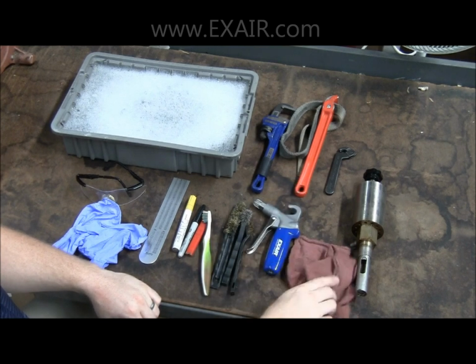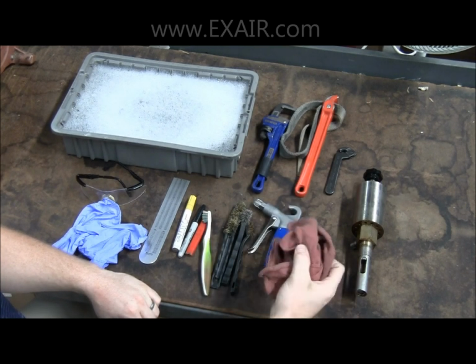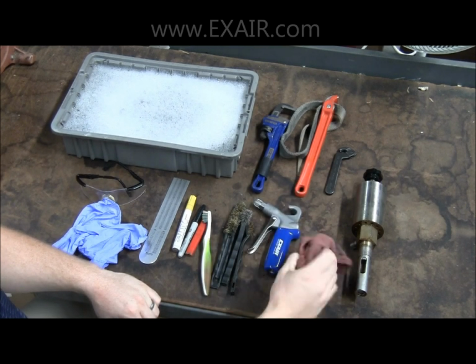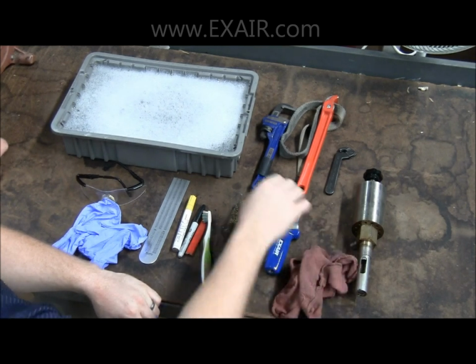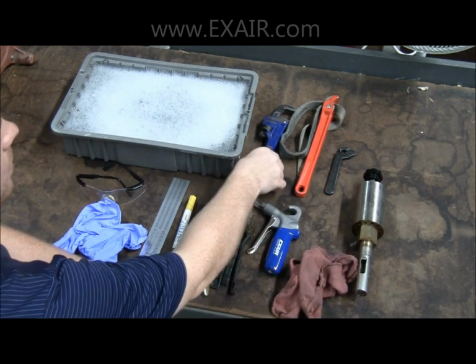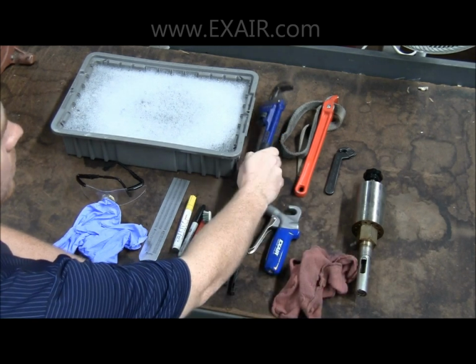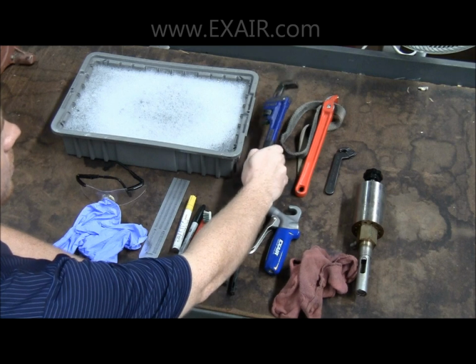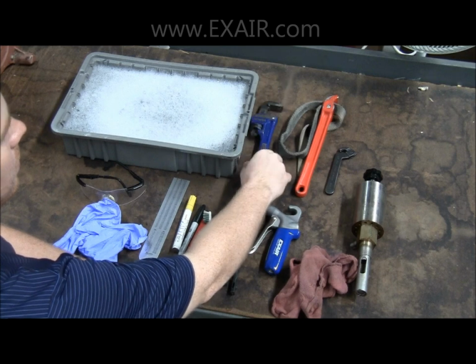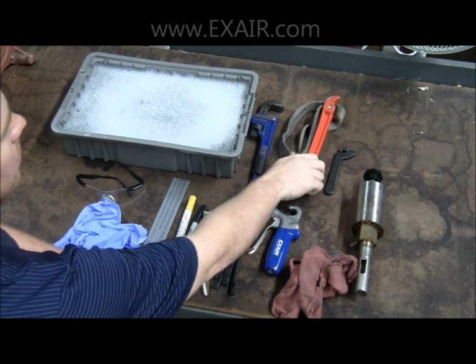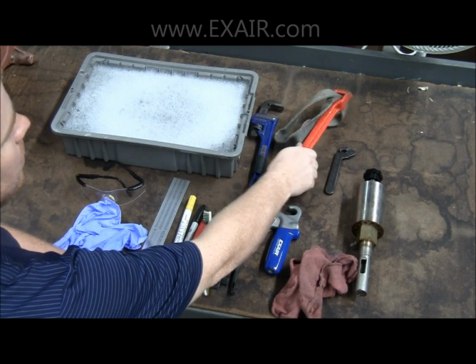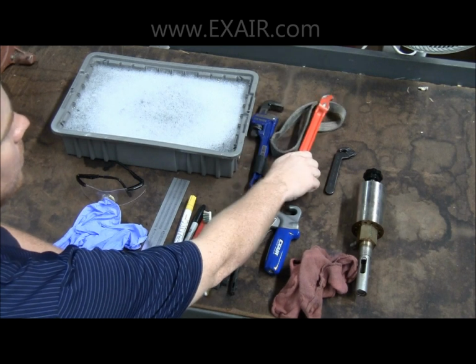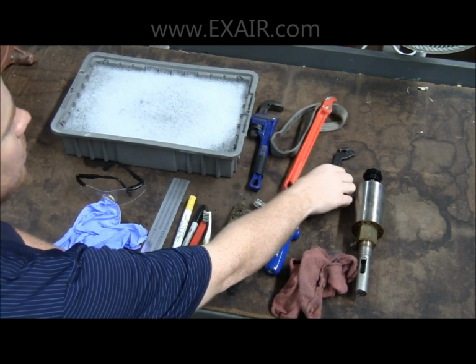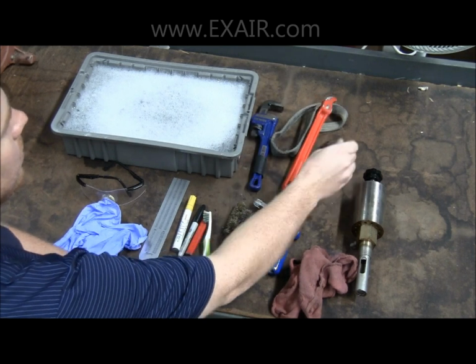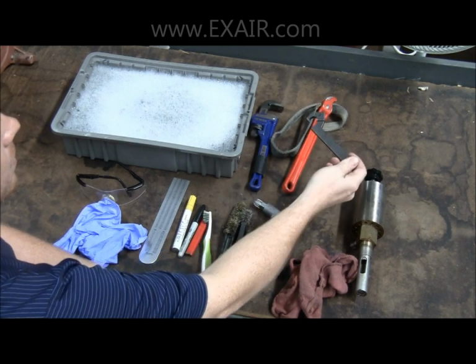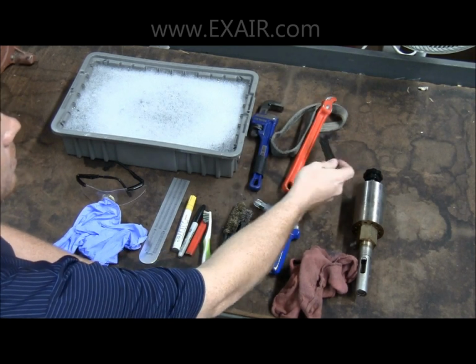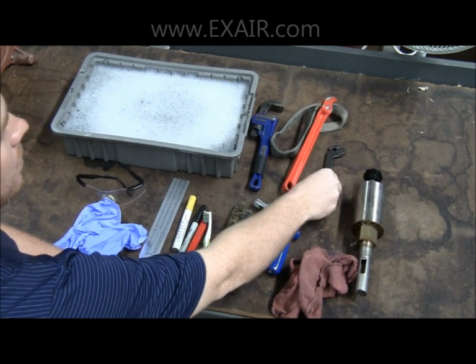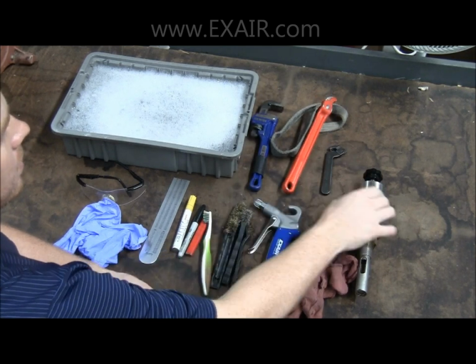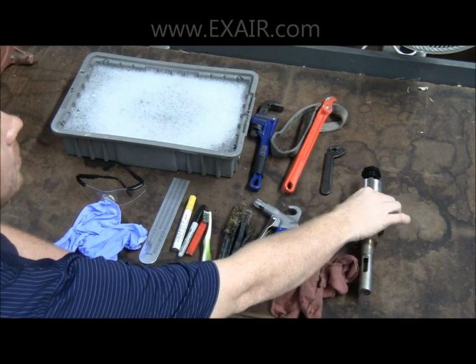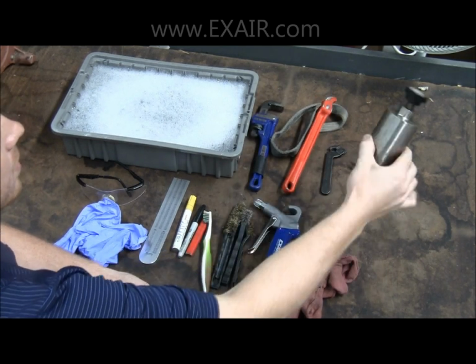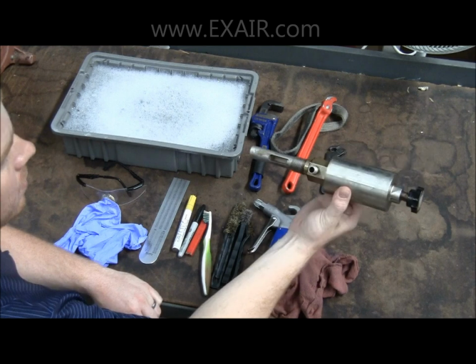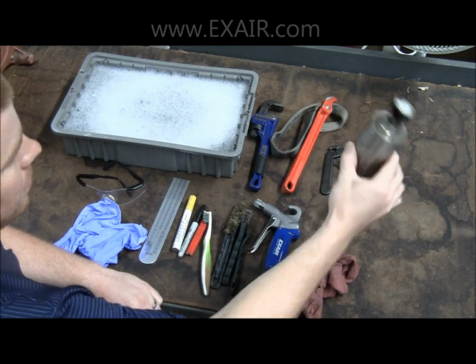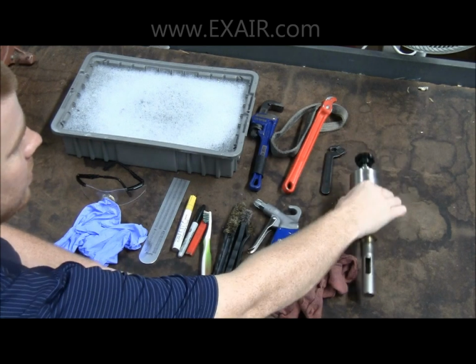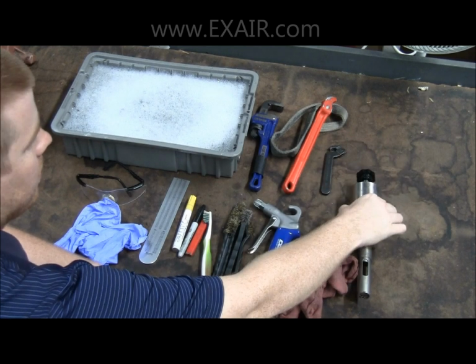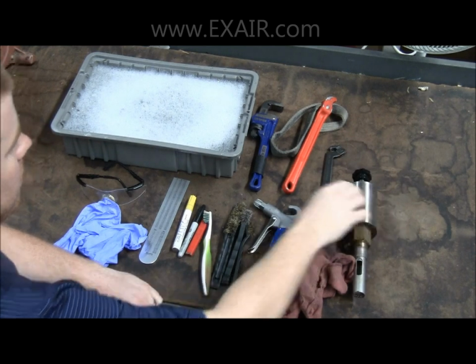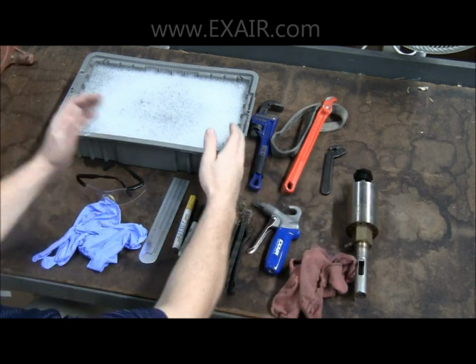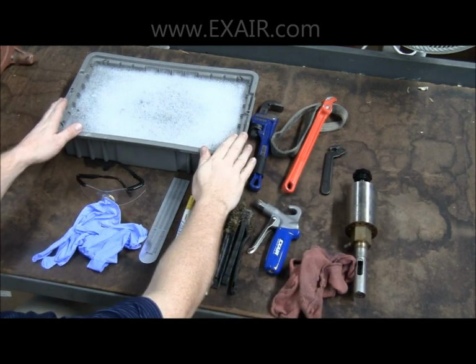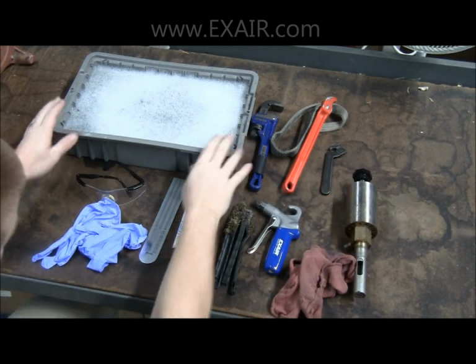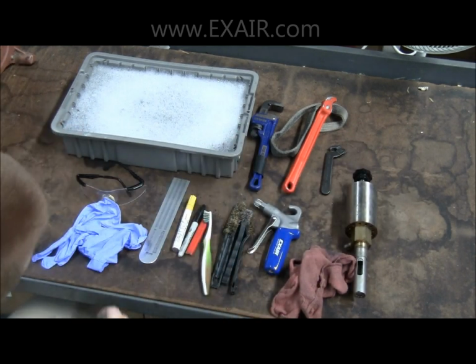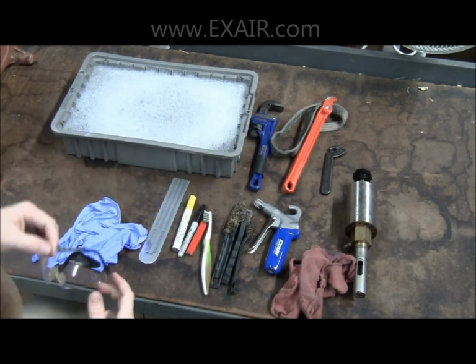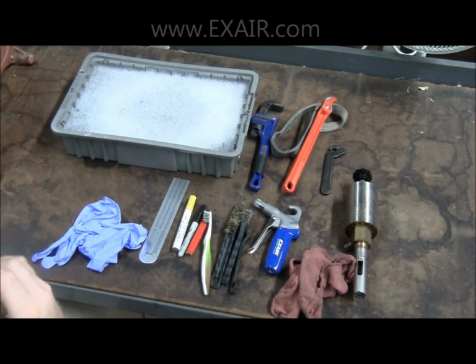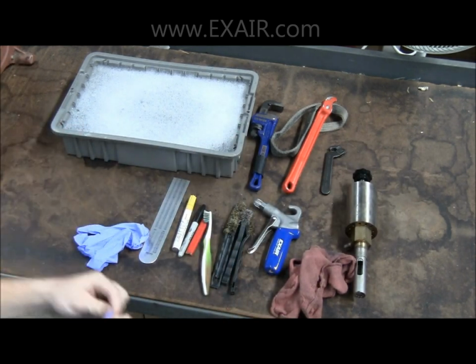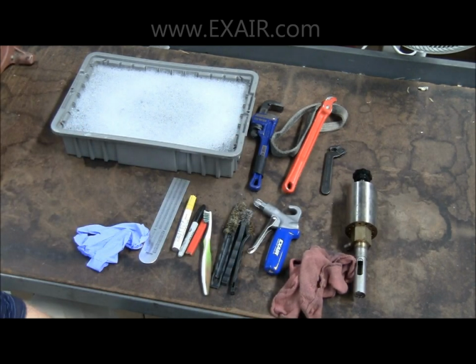Soft grip safety air guns are always good to have handy, along with some shop rags, a pipe wrench or a large adjustable wrench, a strap wrench, a pin wrench, your dirty RDV unit, and a solution of mild degreaser or detergent with some hot water.